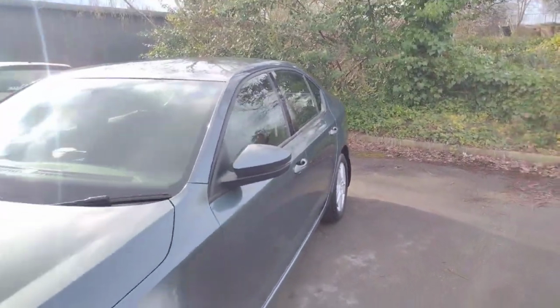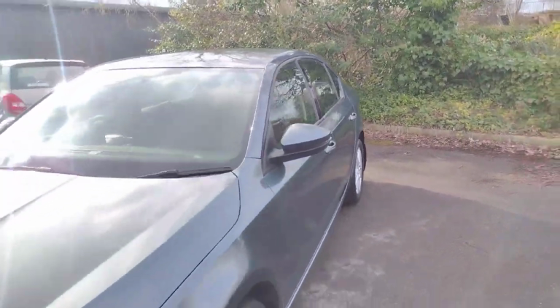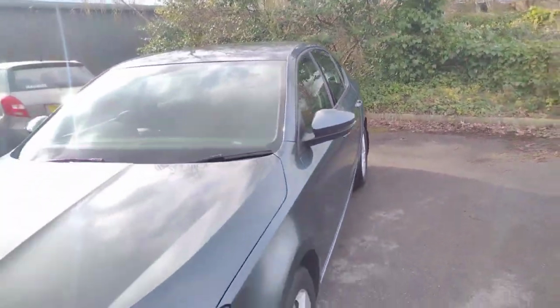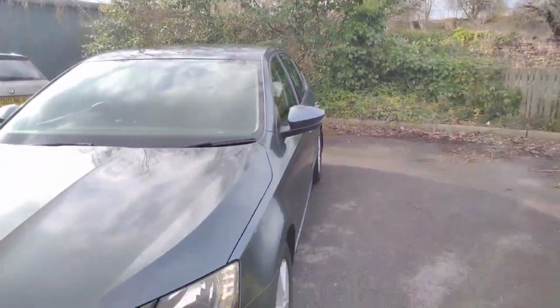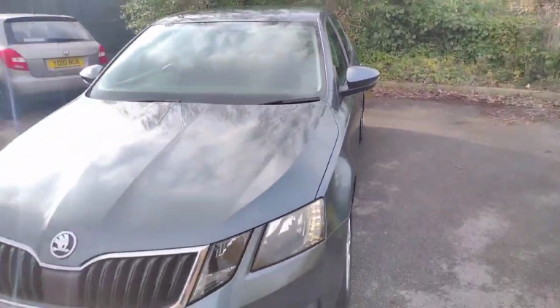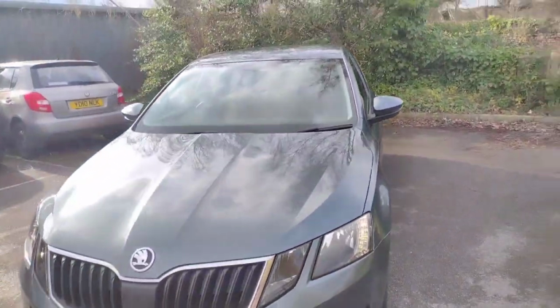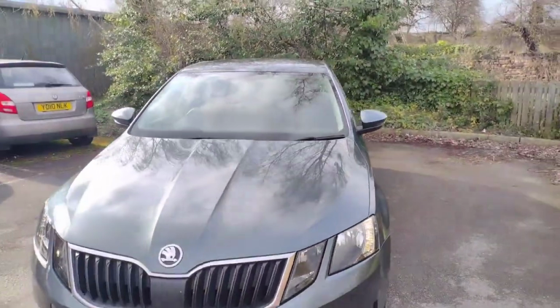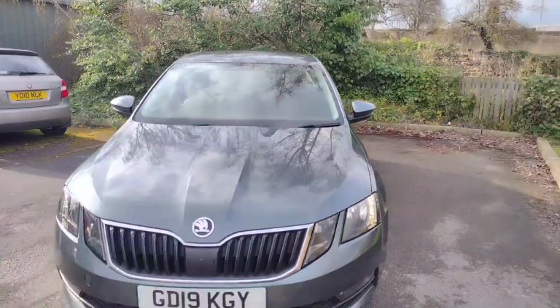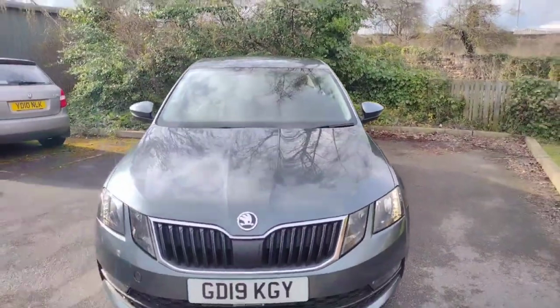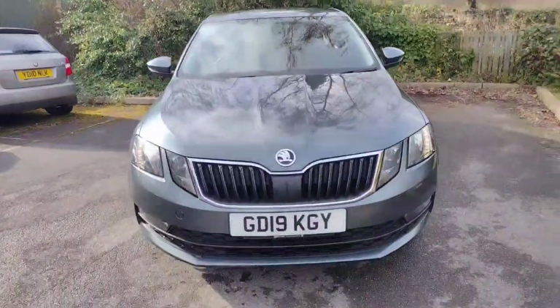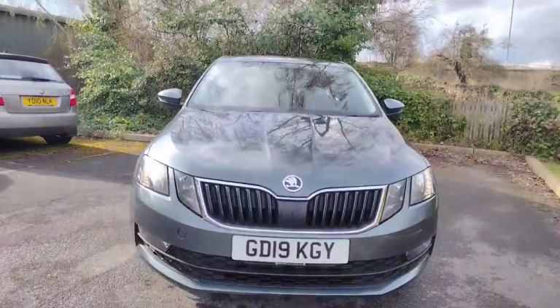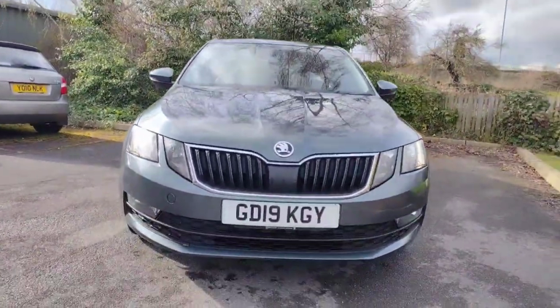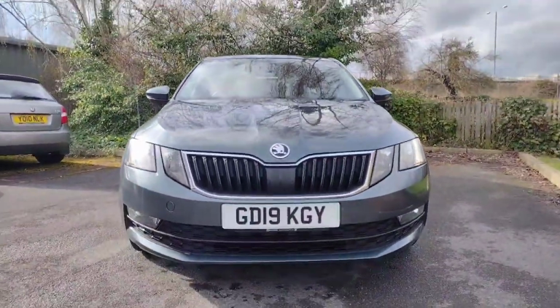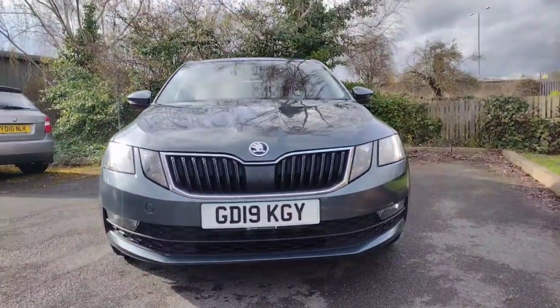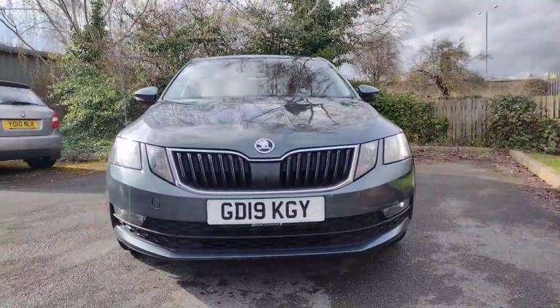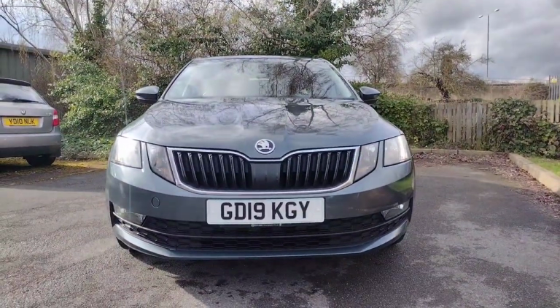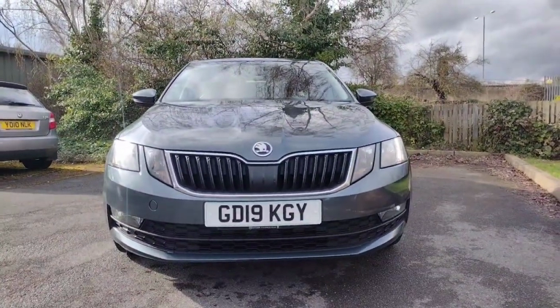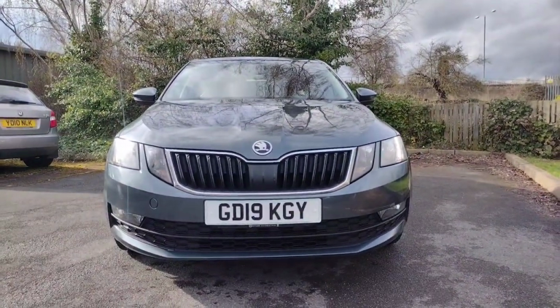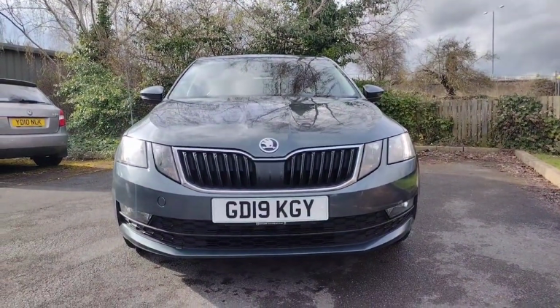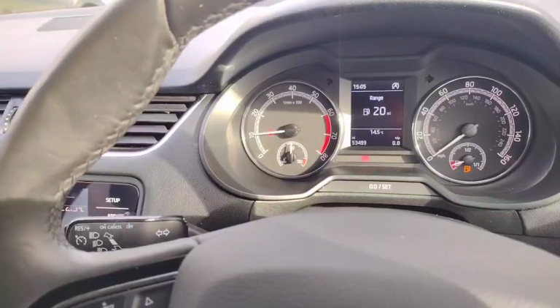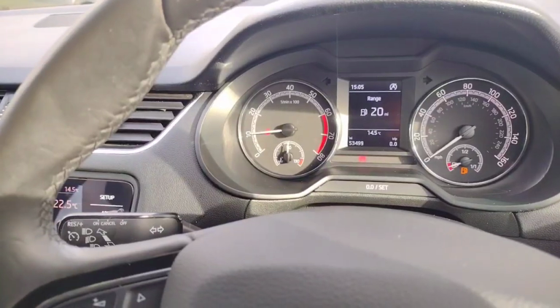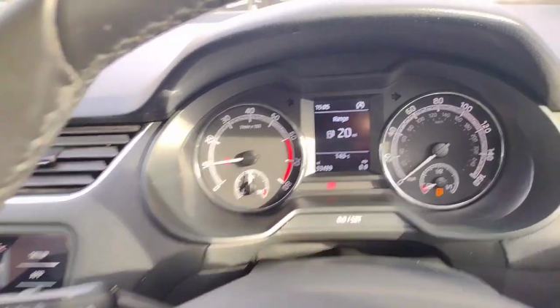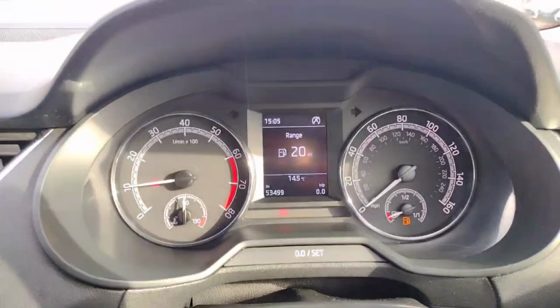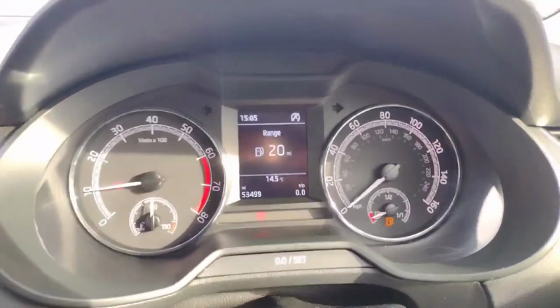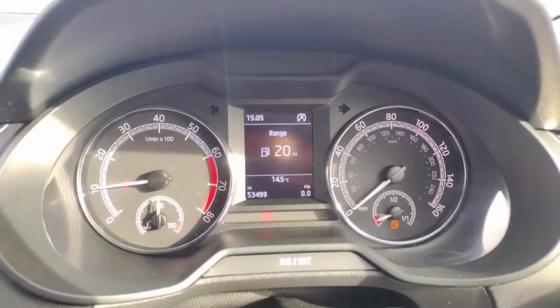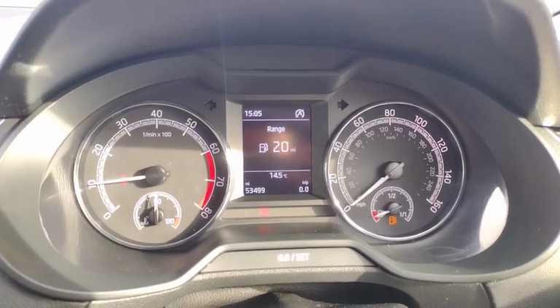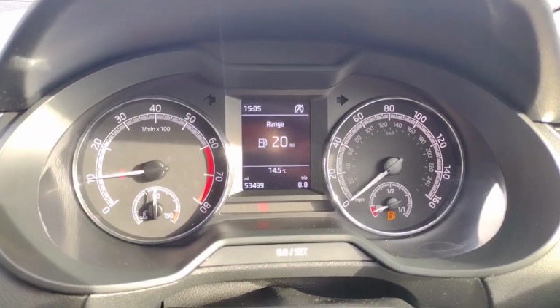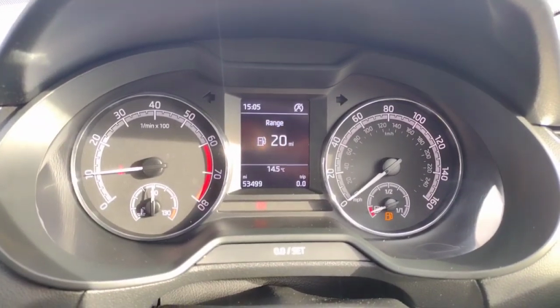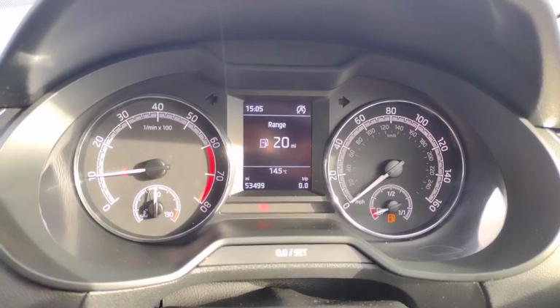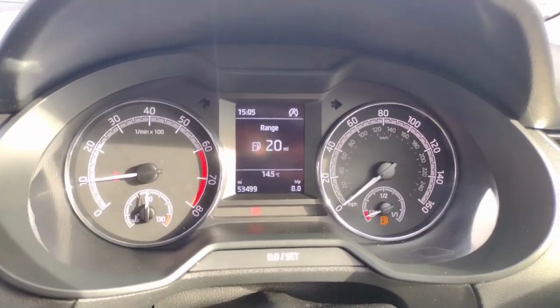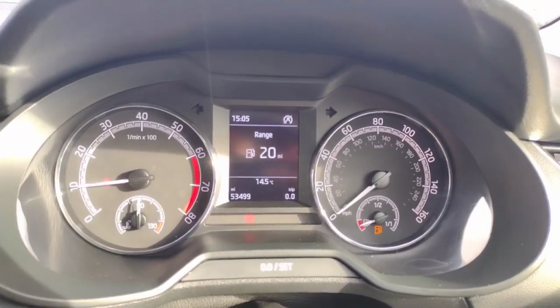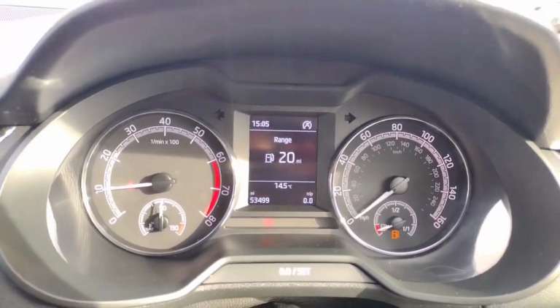As I show you the front, you'll see that we've got daytime running lights in the corner of the lamps. Then as you step inside, you'll see we've got 53,499 miles on the clock.